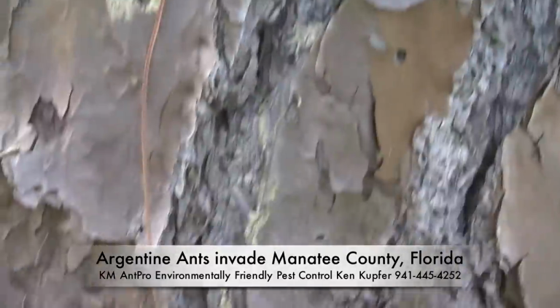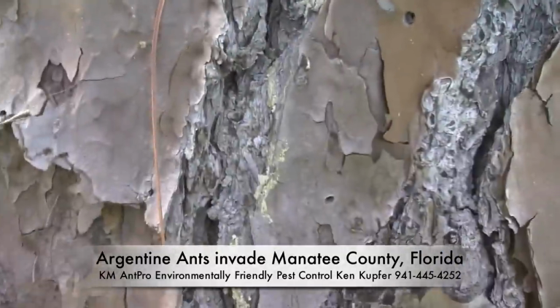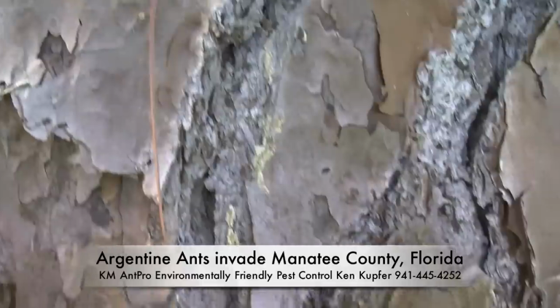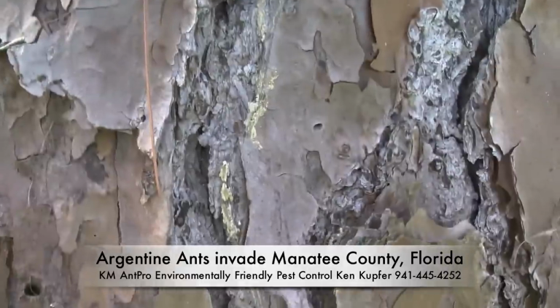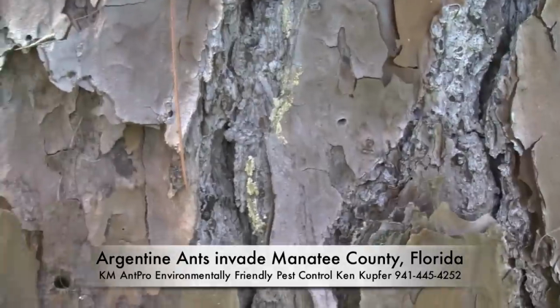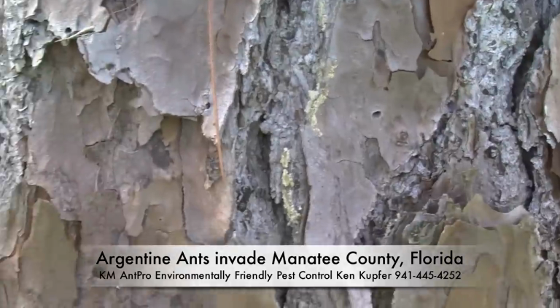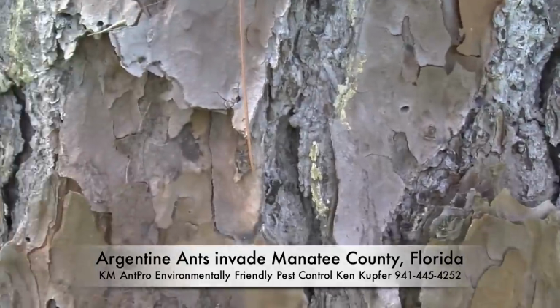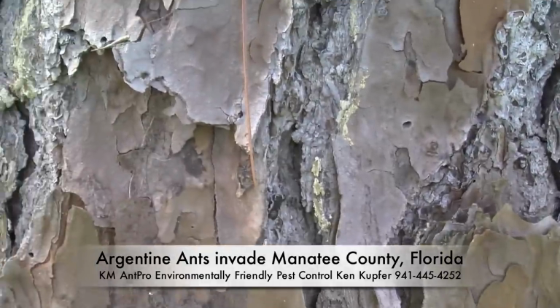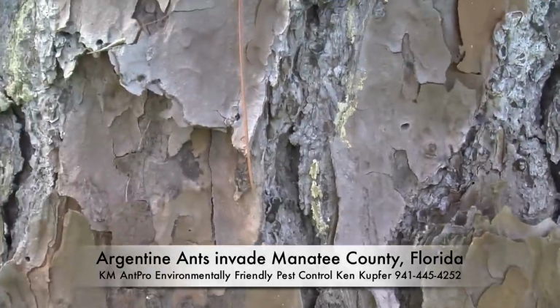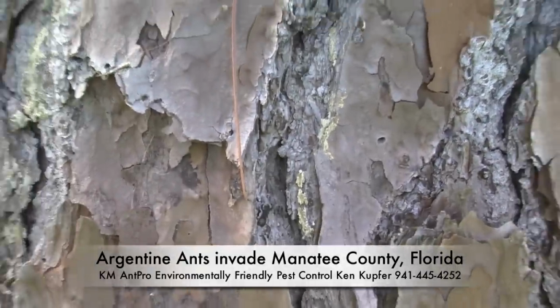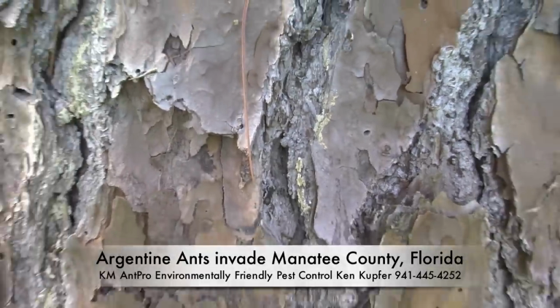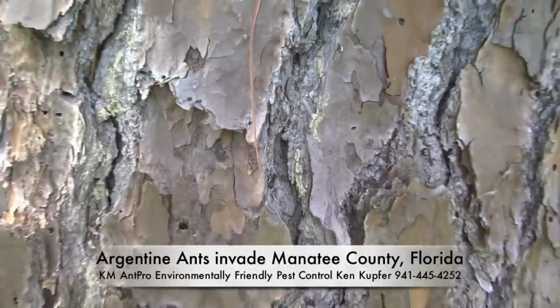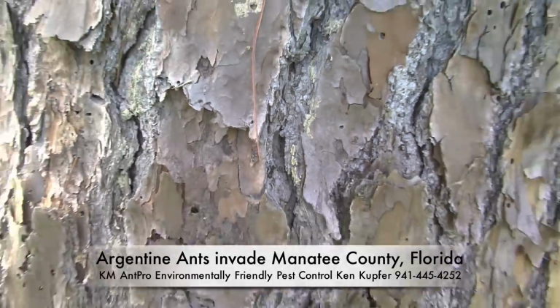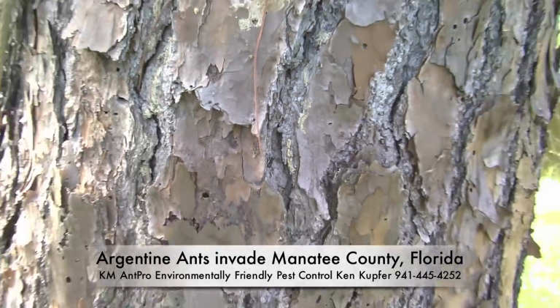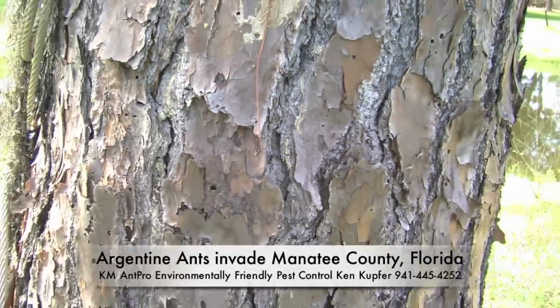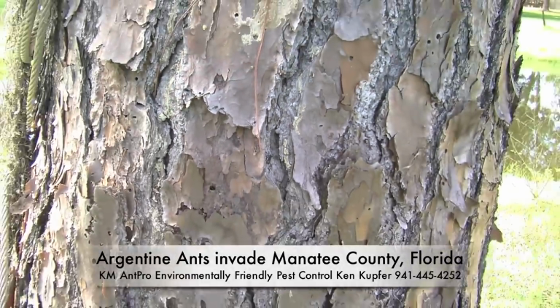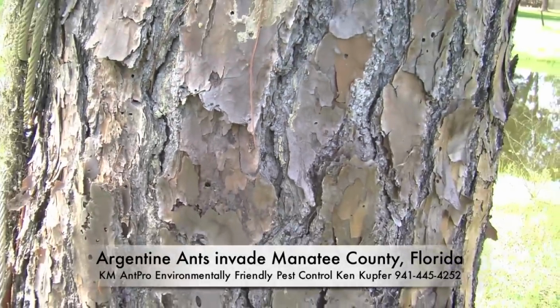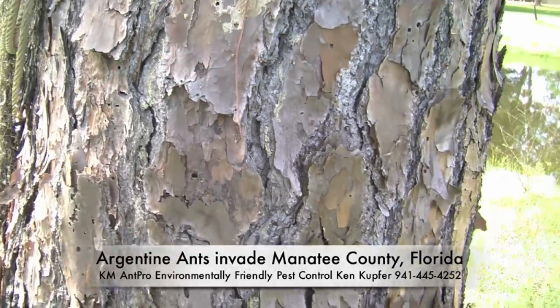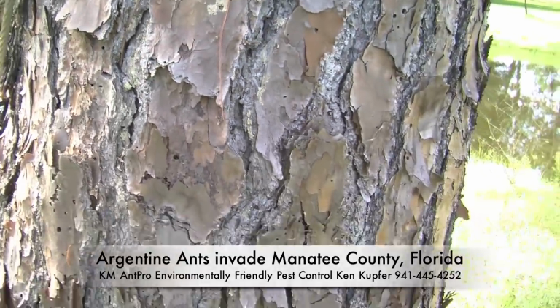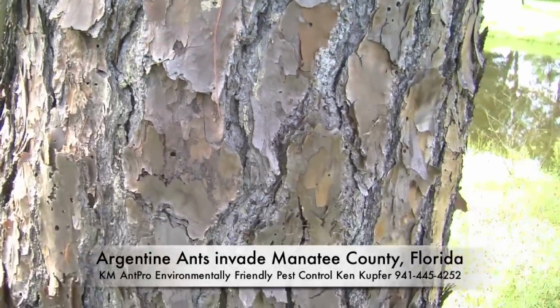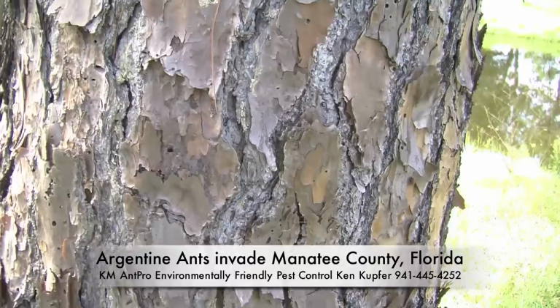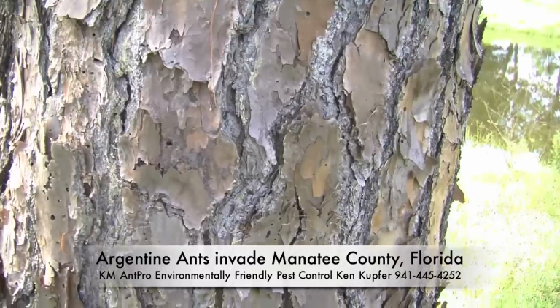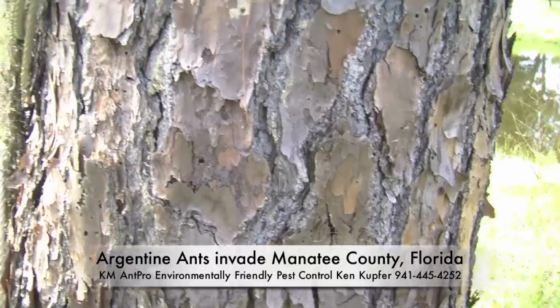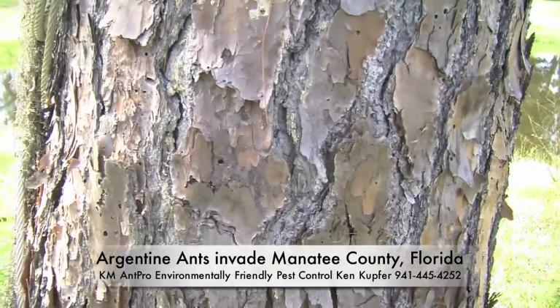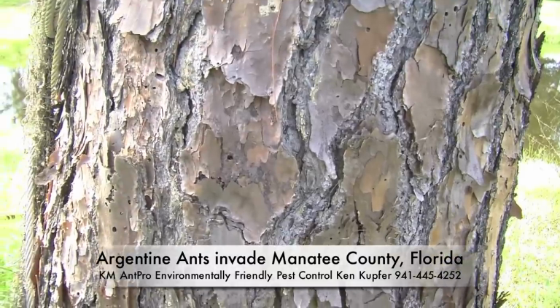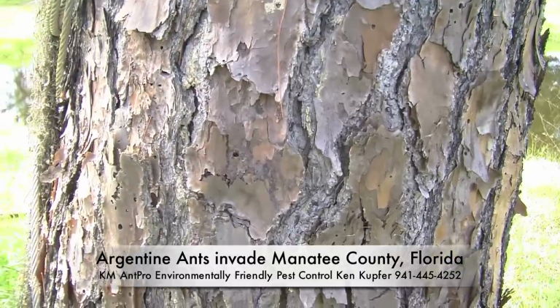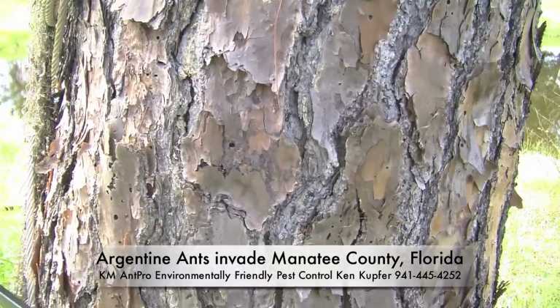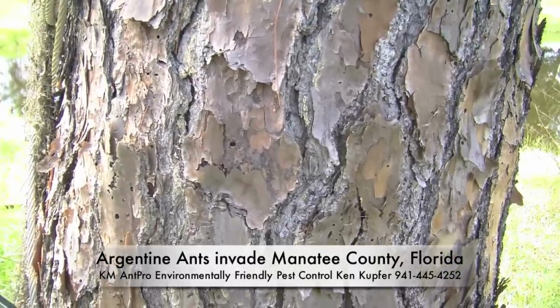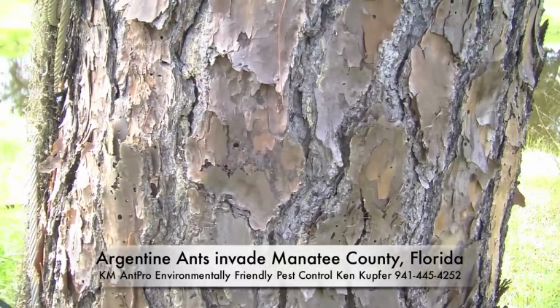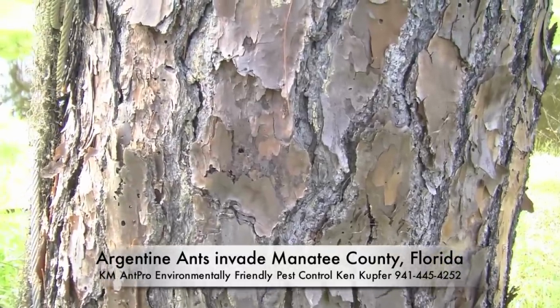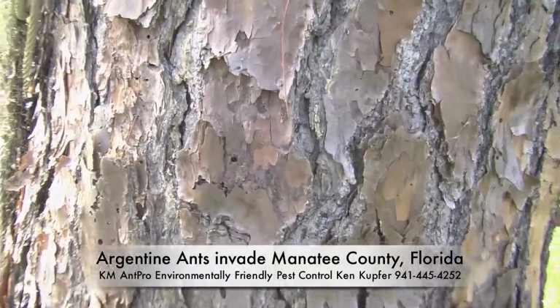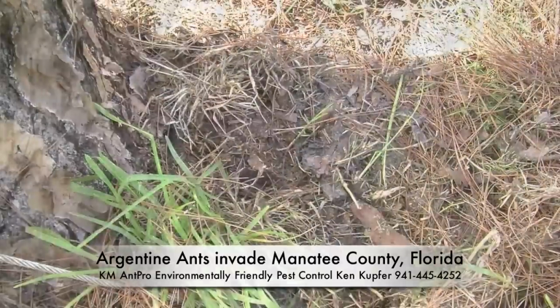These ants out here only represent maybe 5% of the total colony that forage. So that can give you an idea of what's inside. Good night. Bye!